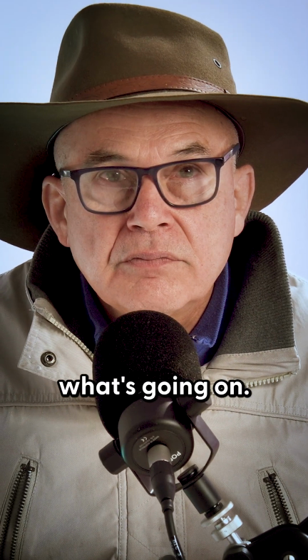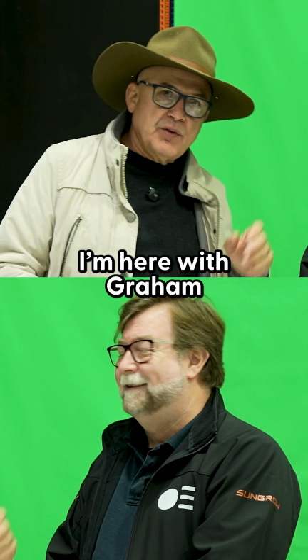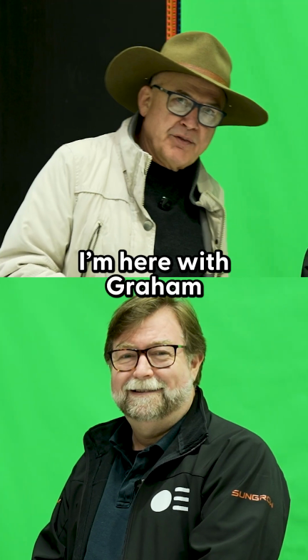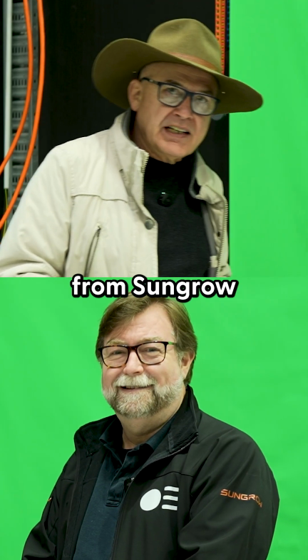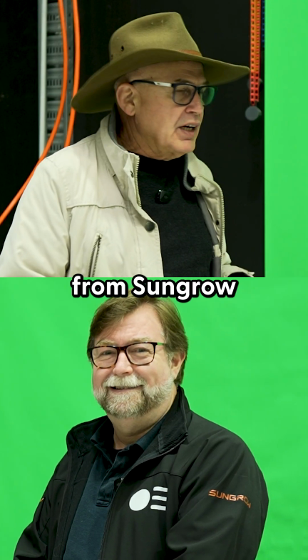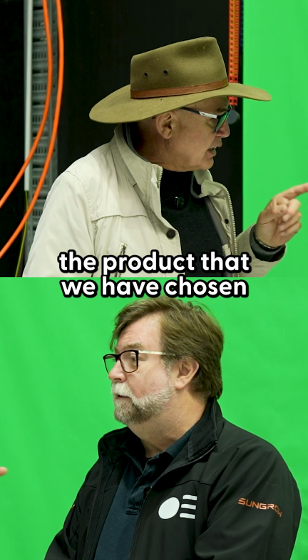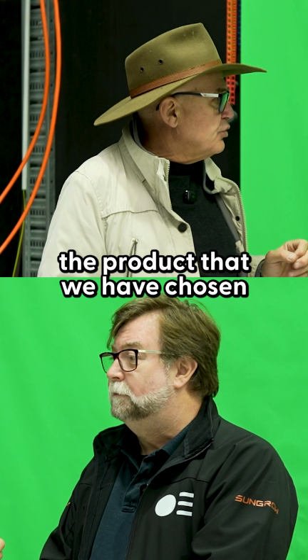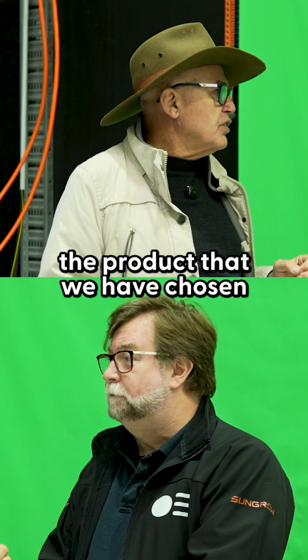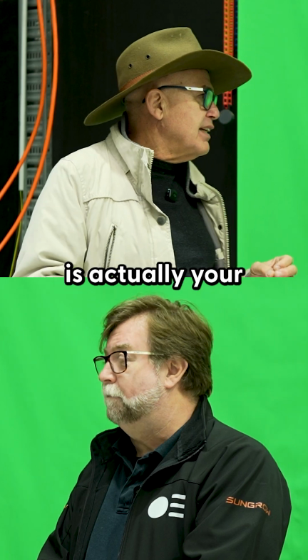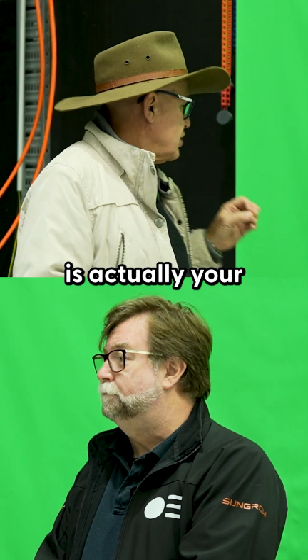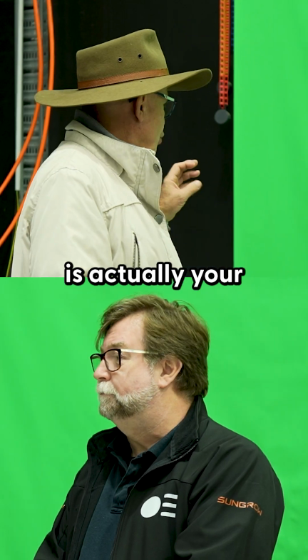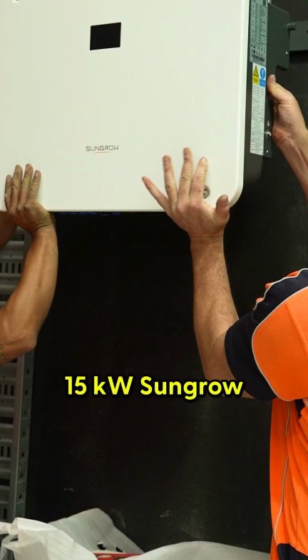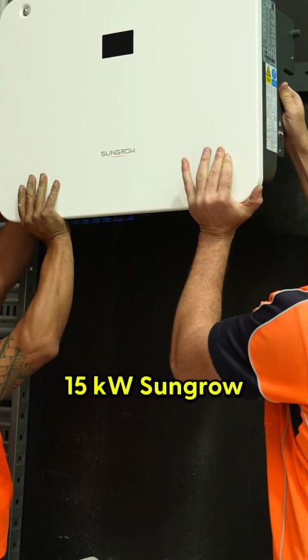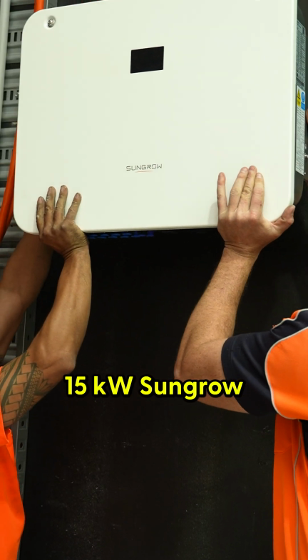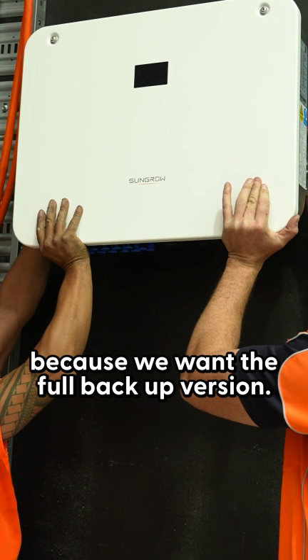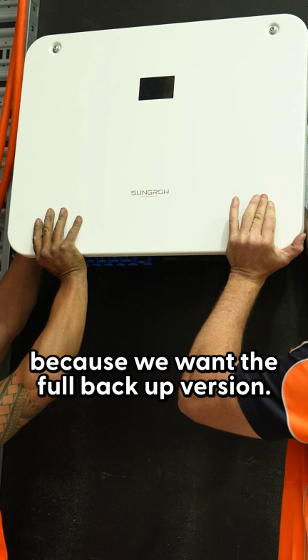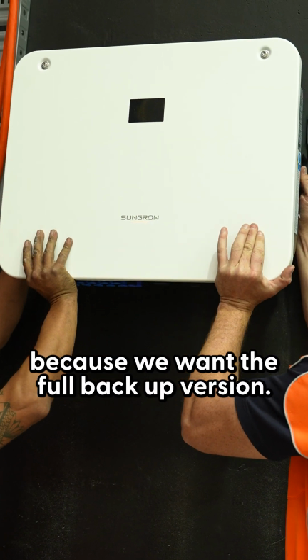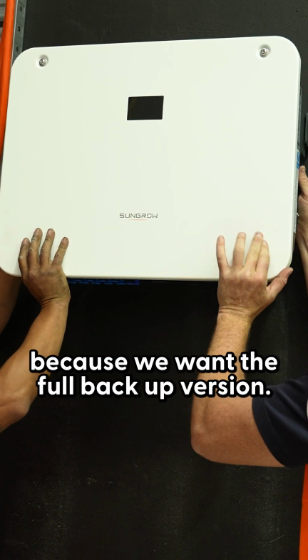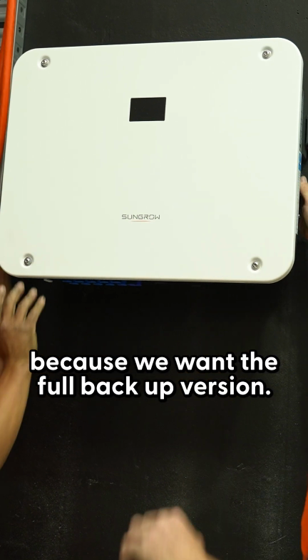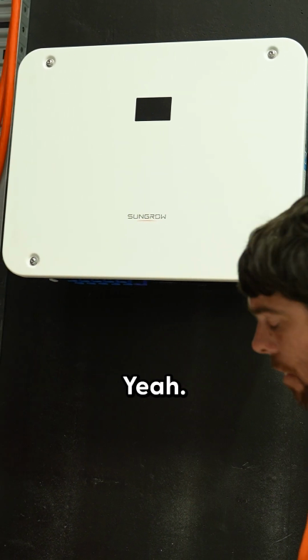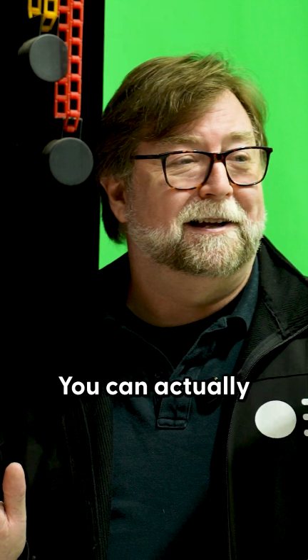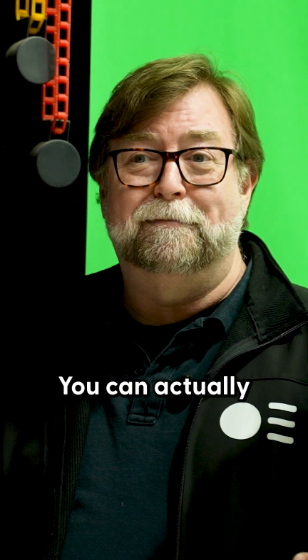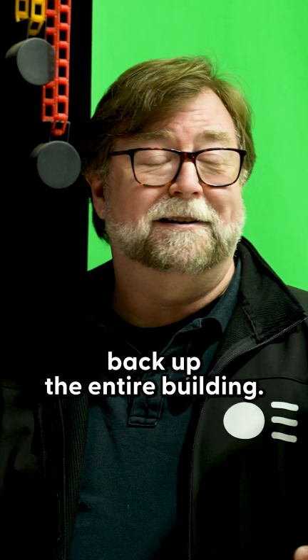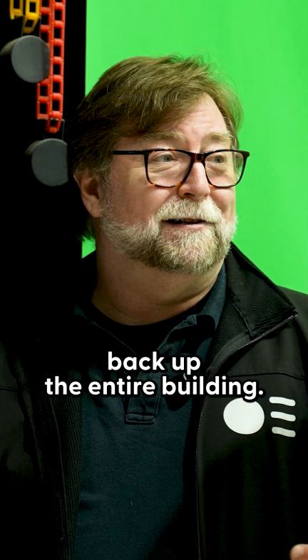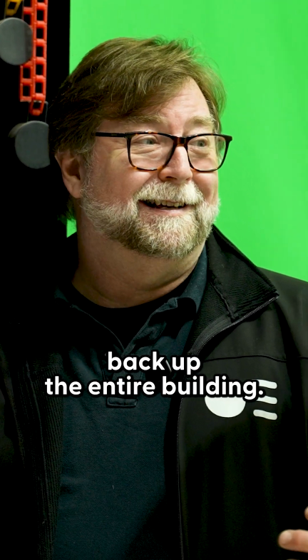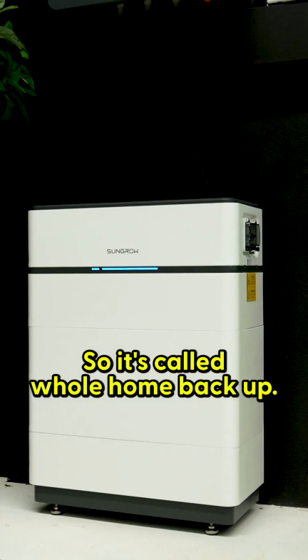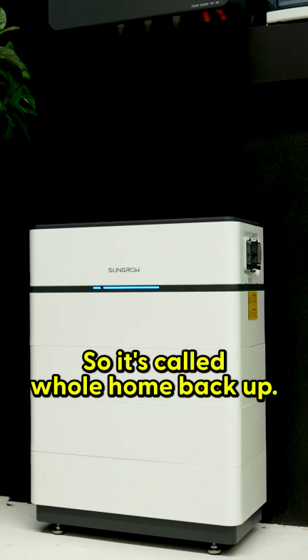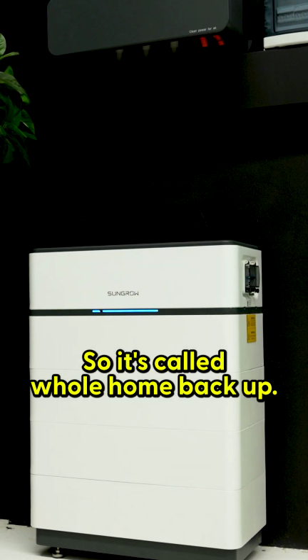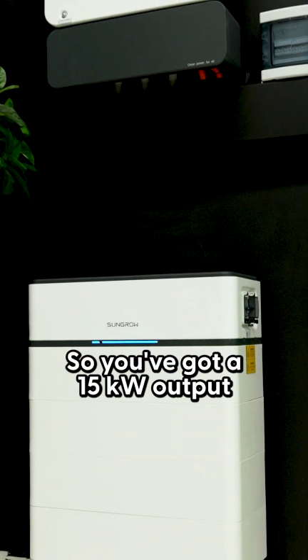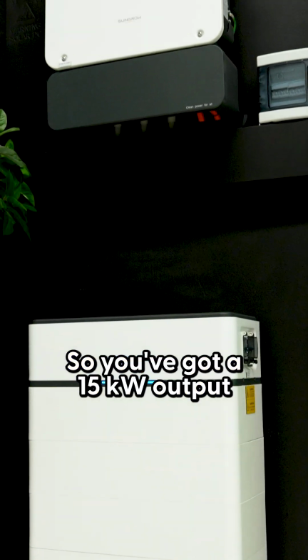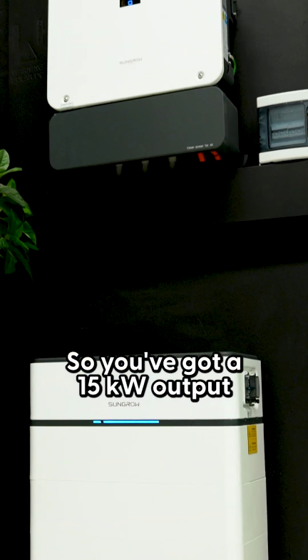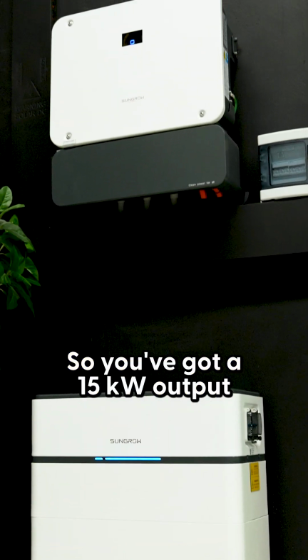I'm here with Graham from SunGrow. The product we've chosen is your 15 kilowatt SunGrow because we want the full backup version. With that, you can actually back up the entire building — it's called whole home backup — so you've got 15 kilowatt output on the backup circuit.